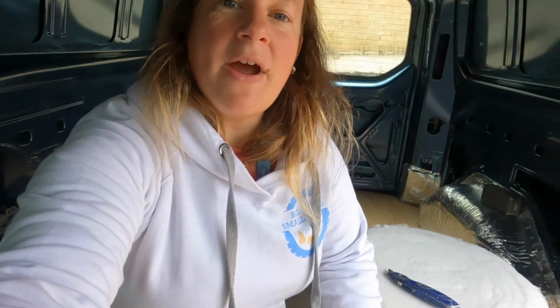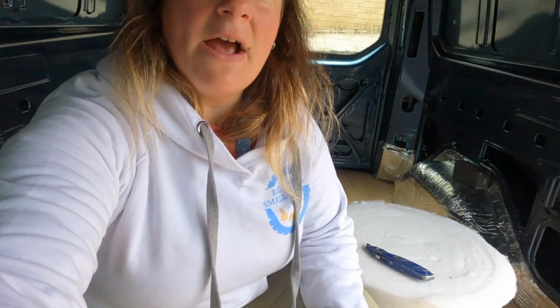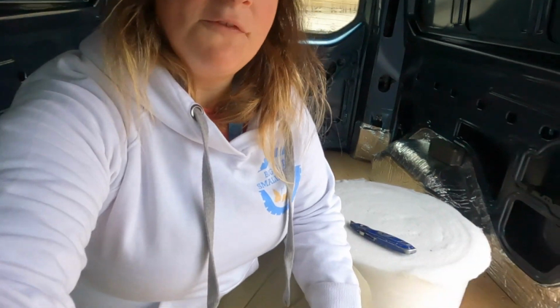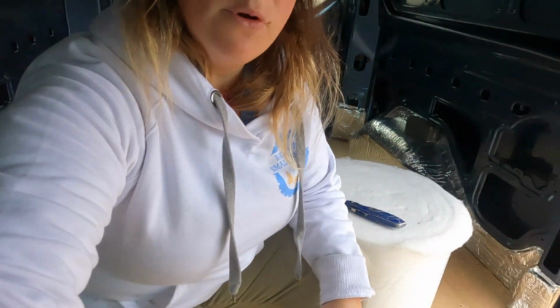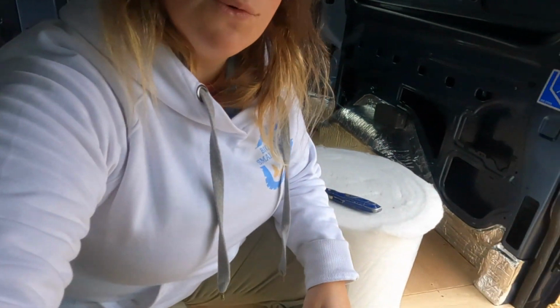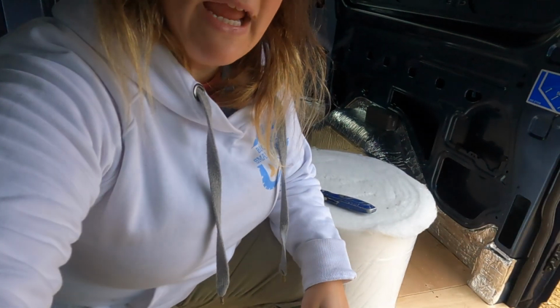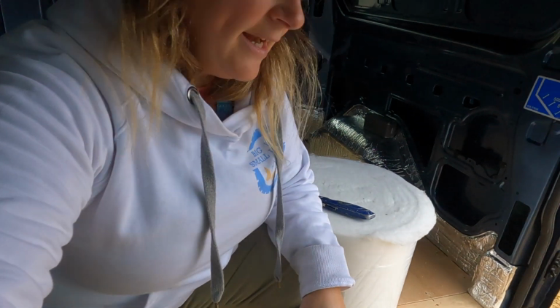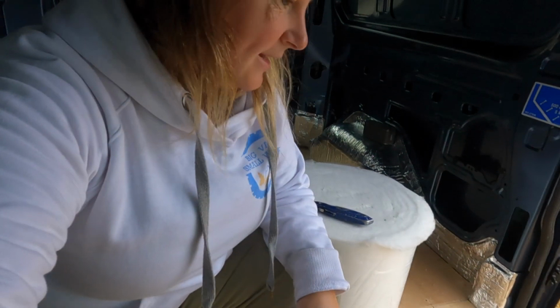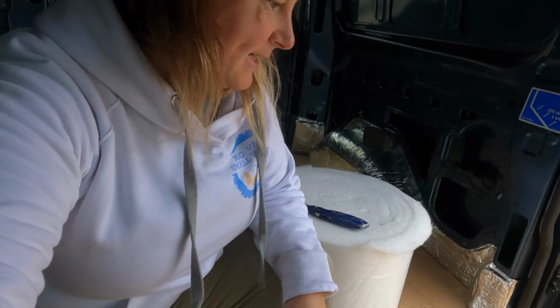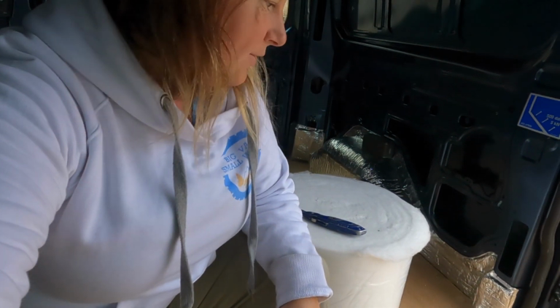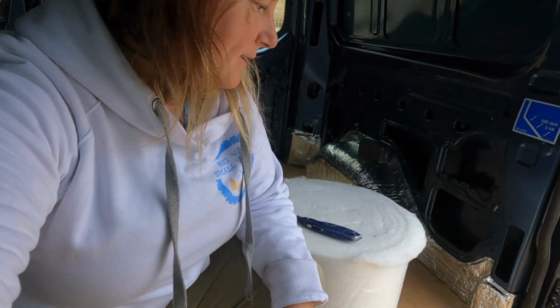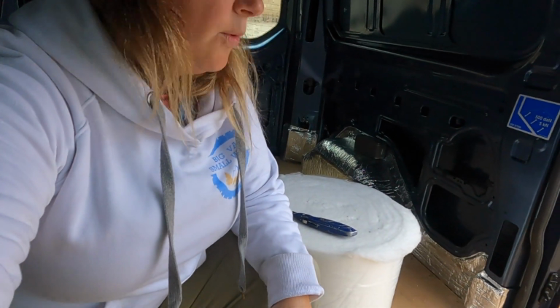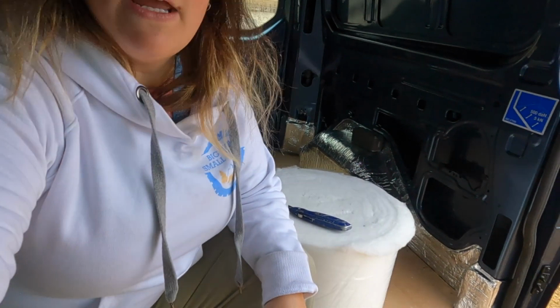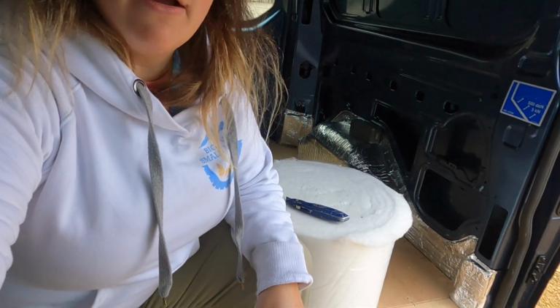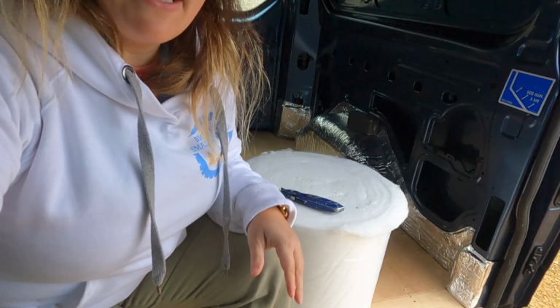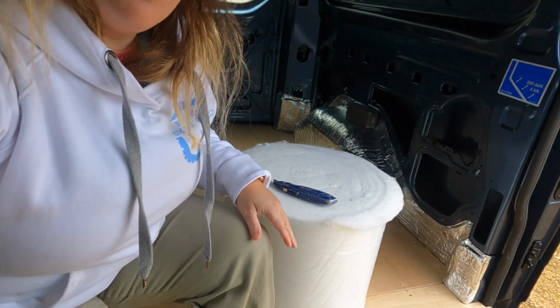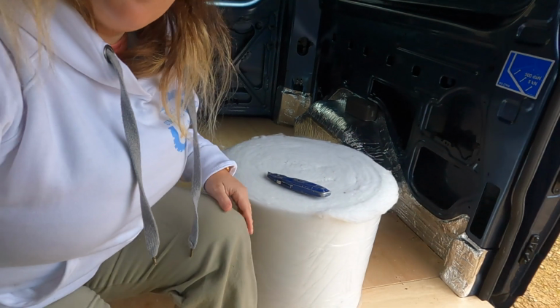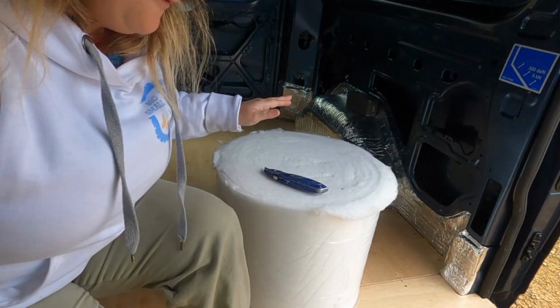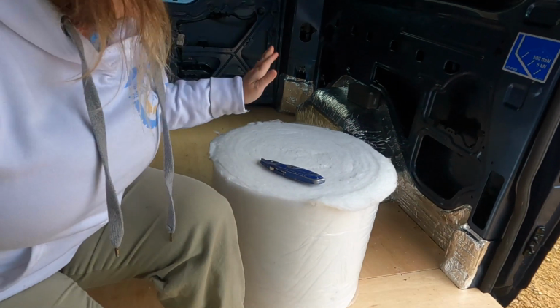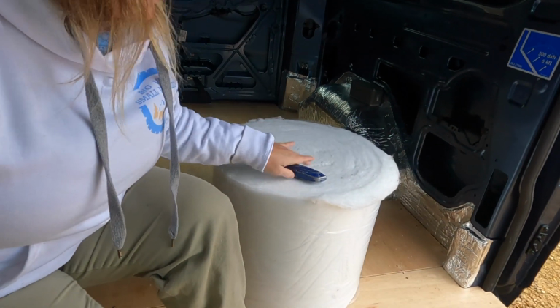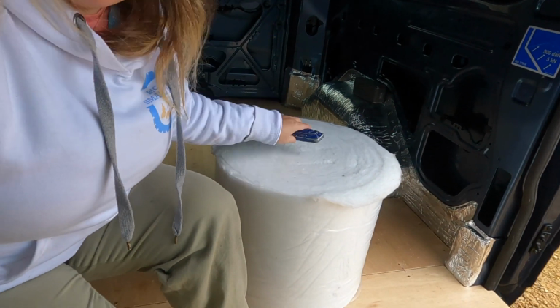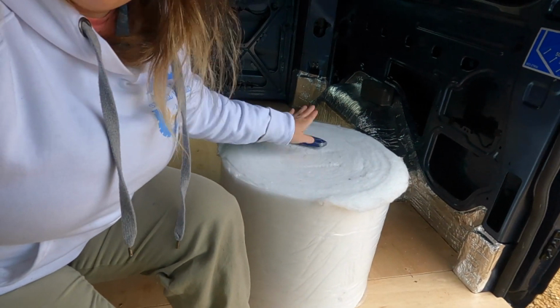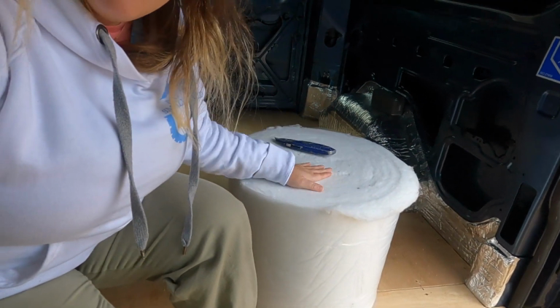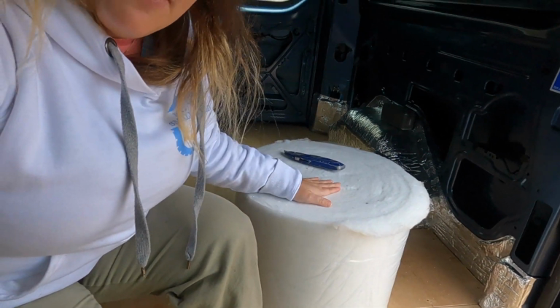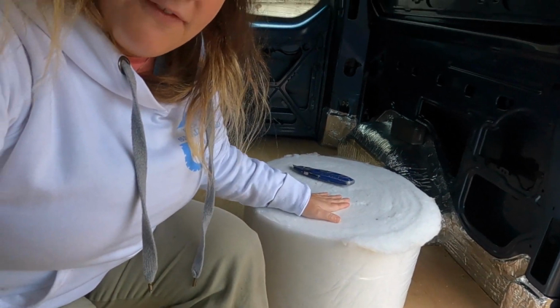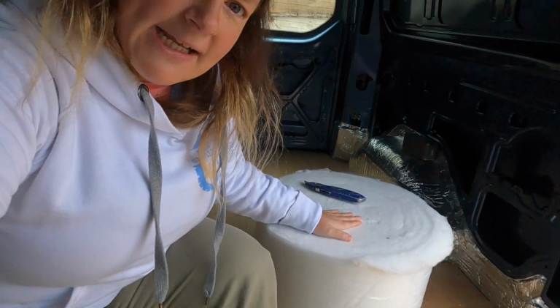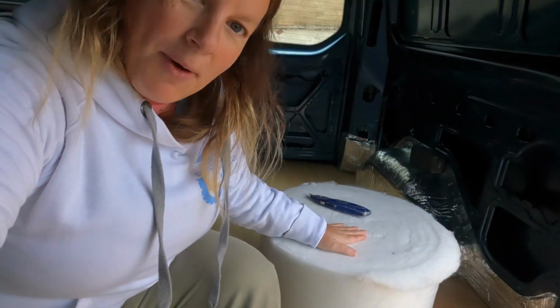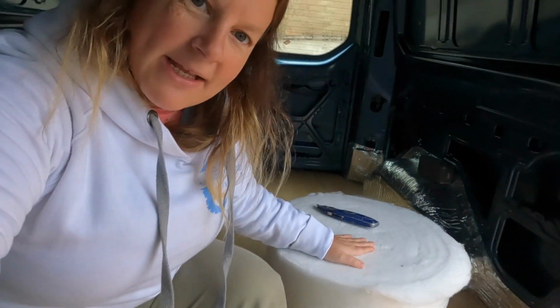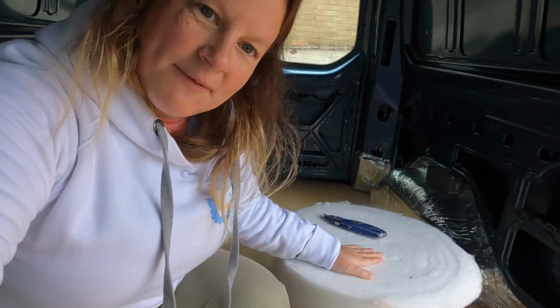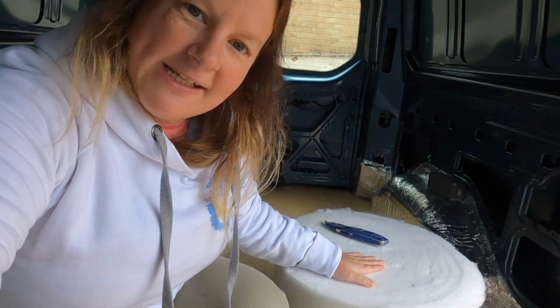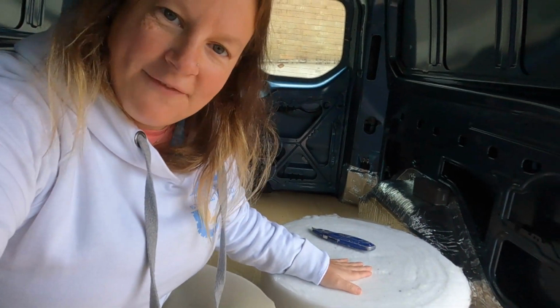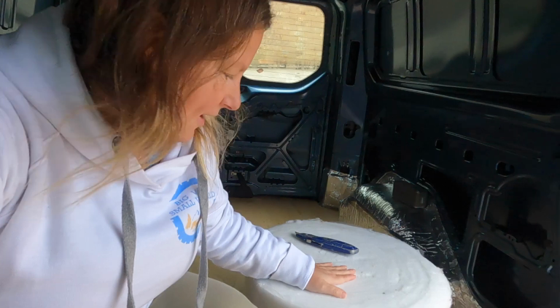Now that the floor is all in and sealed, we are going to get on with fleecing — not fleecing the pockets, but fleecing the van.